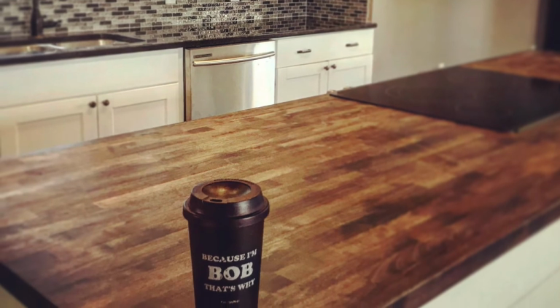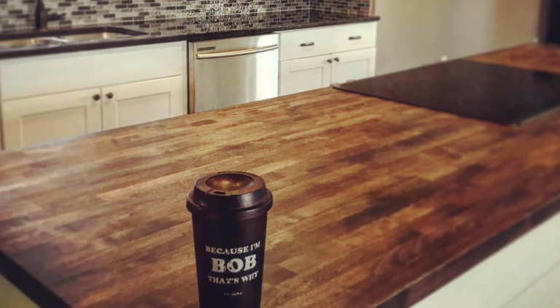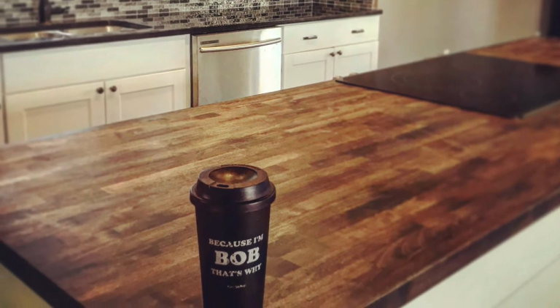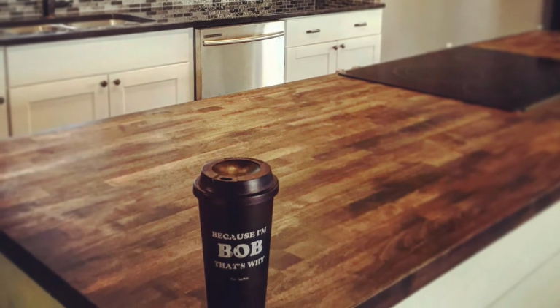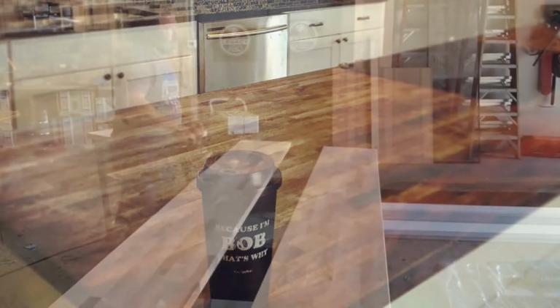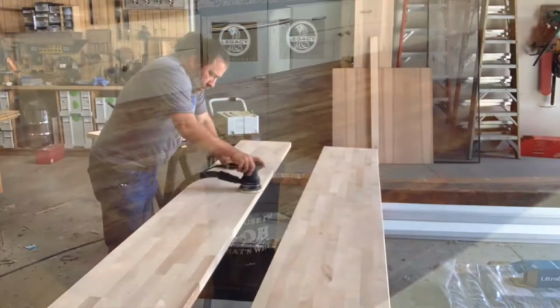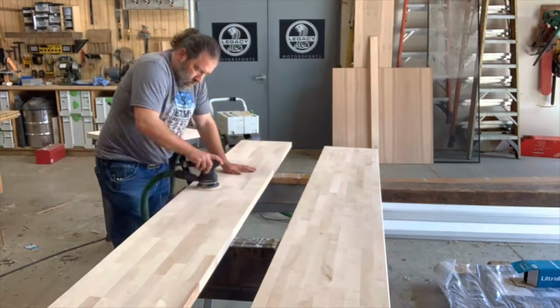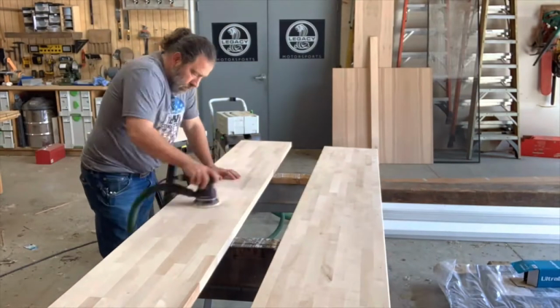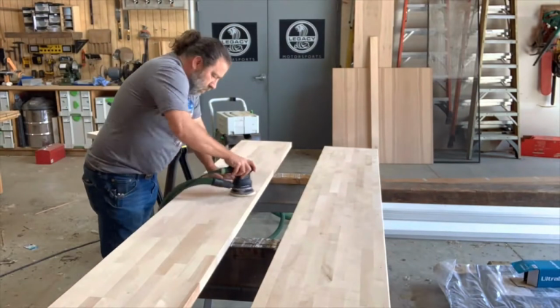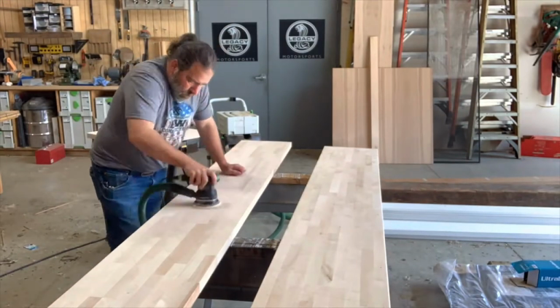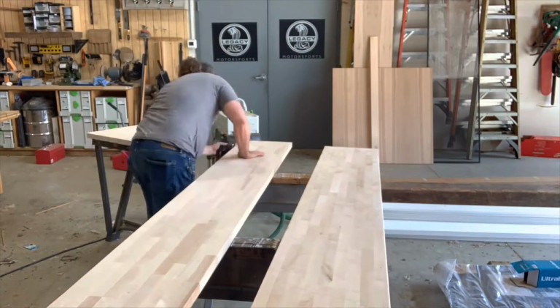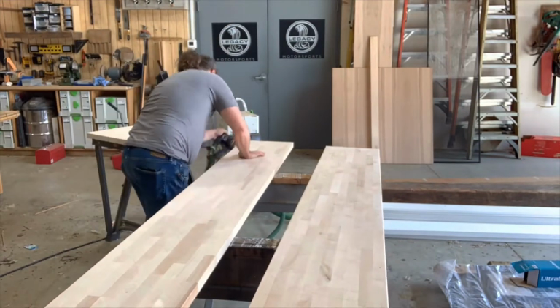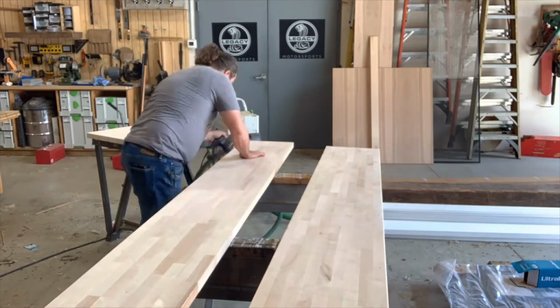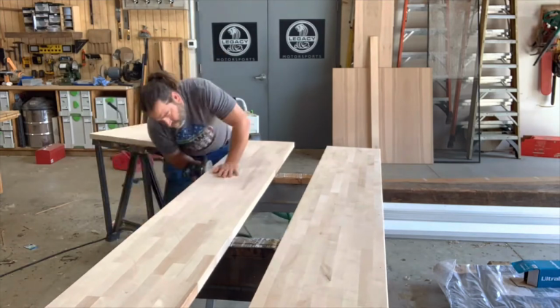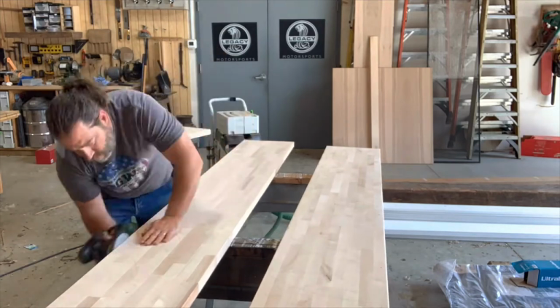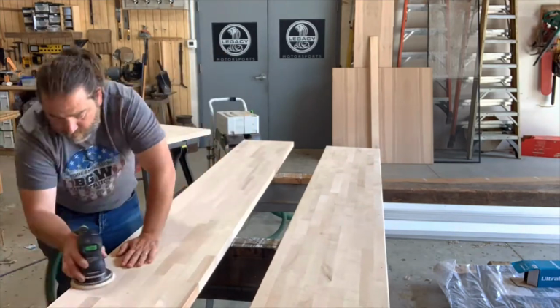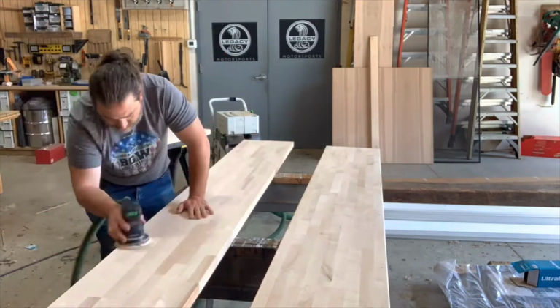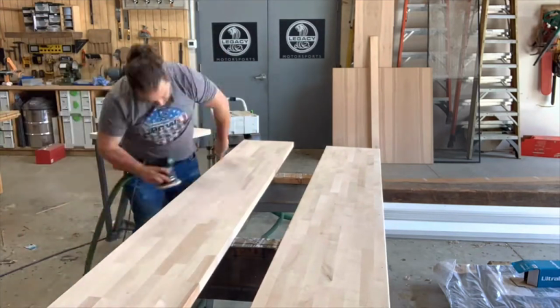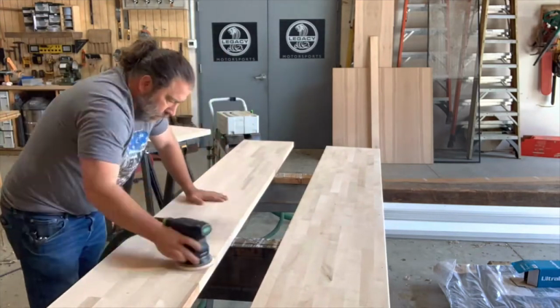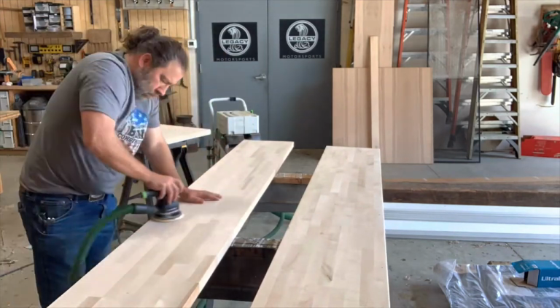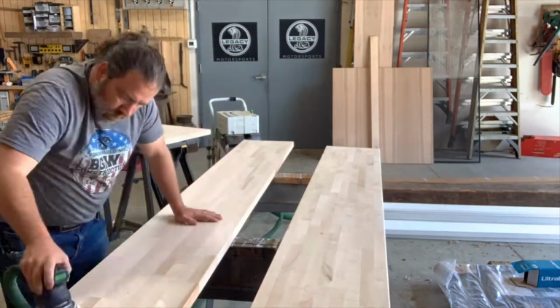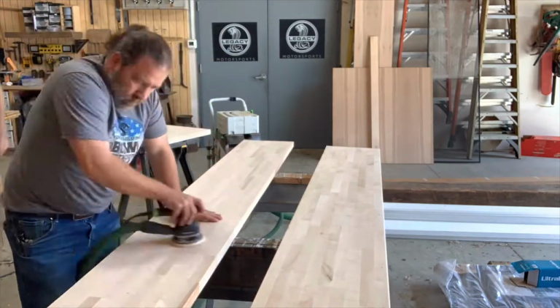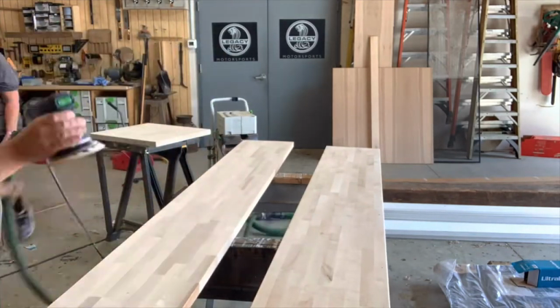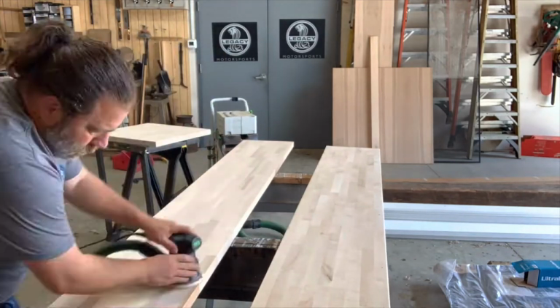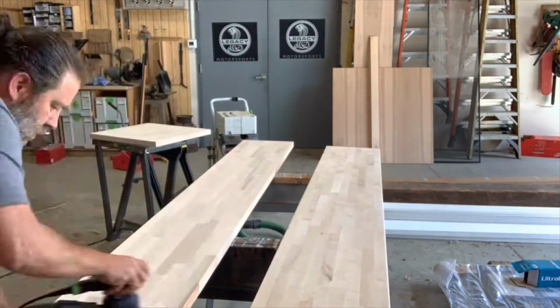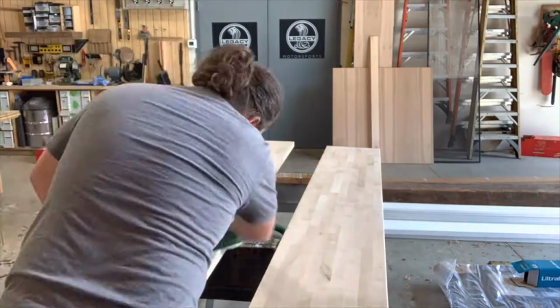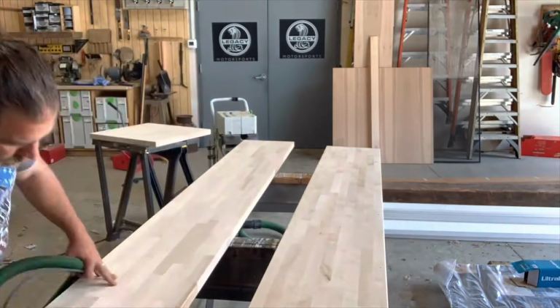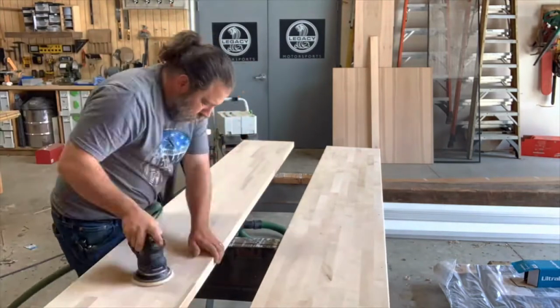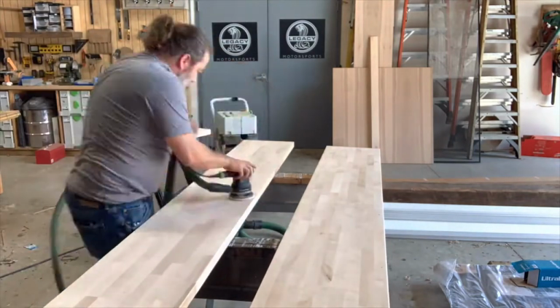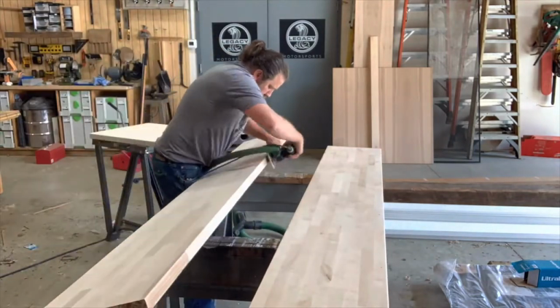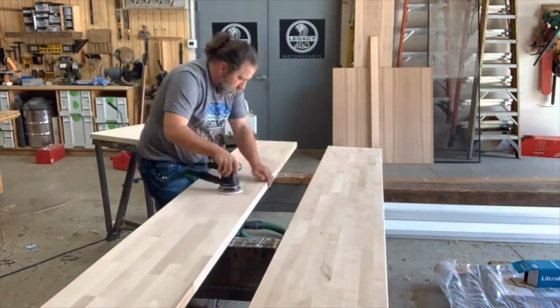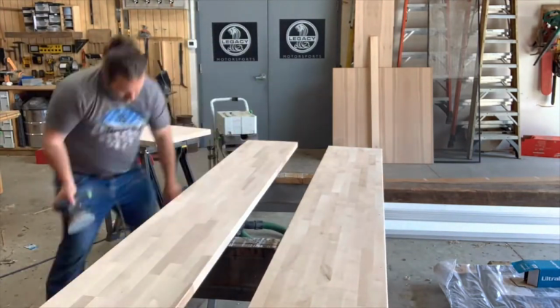A critical step that's often overlooked — because people assume that these slabs are sanded properly from the manufacturer — is sanding. We want to sand everything to a consistent 120 grit.